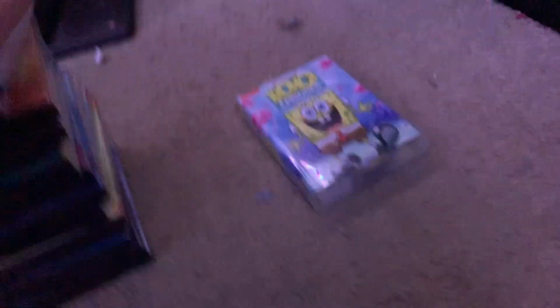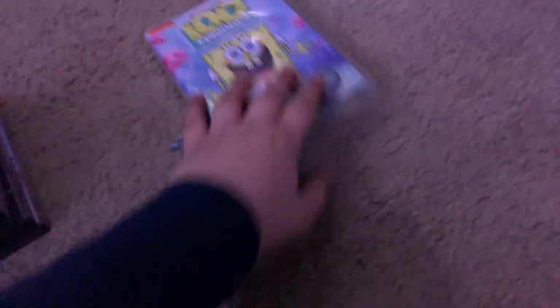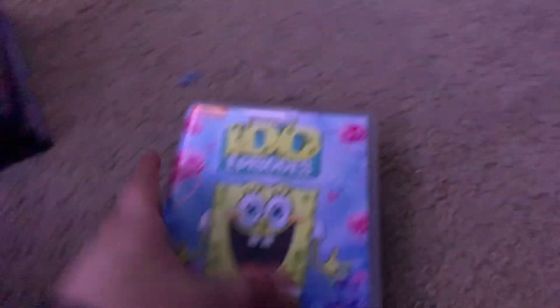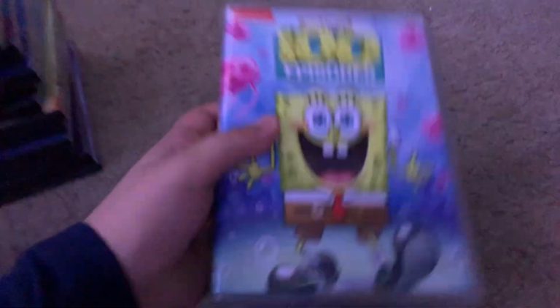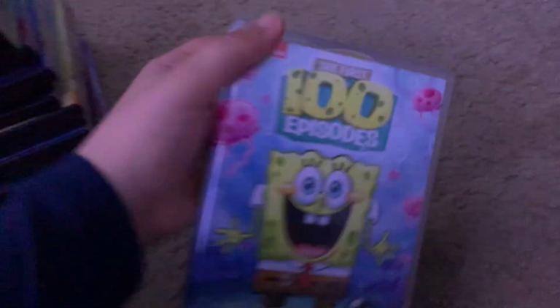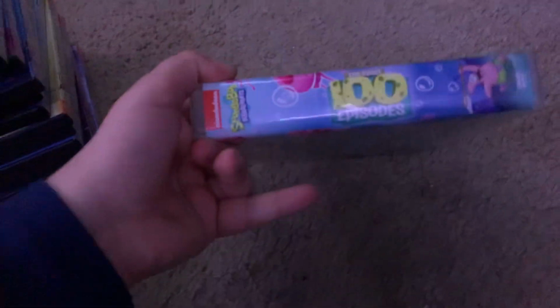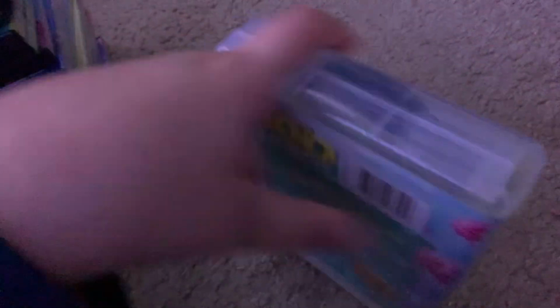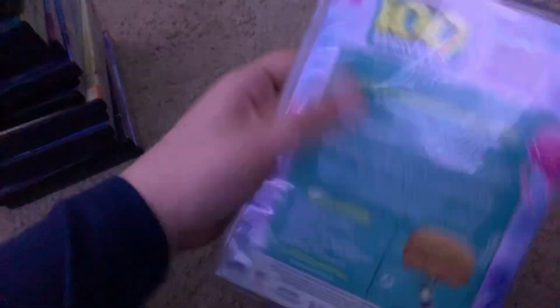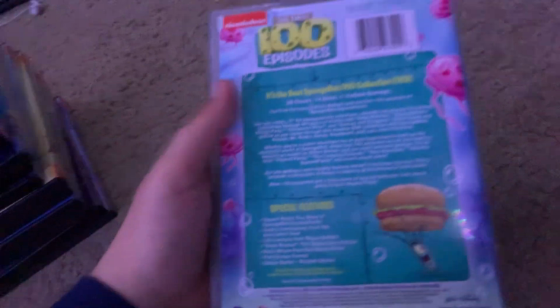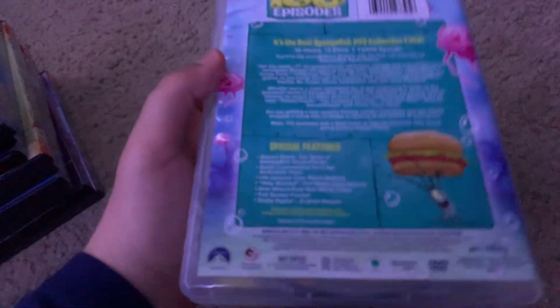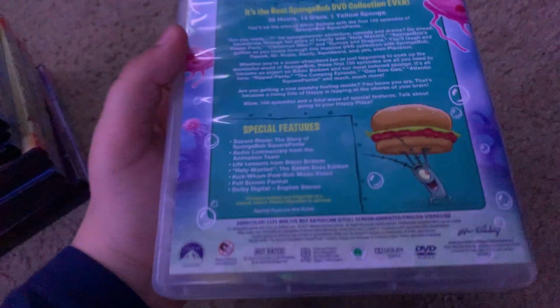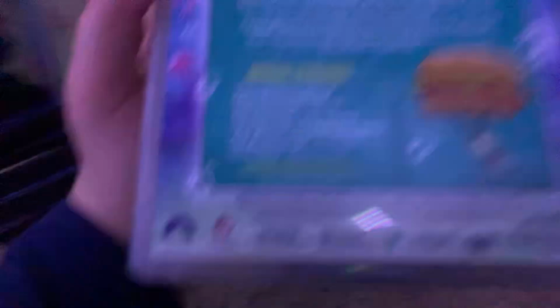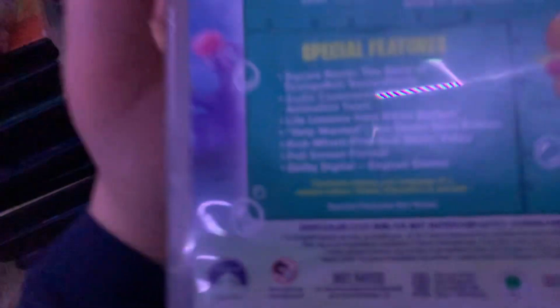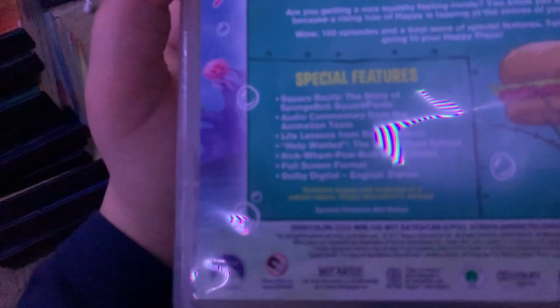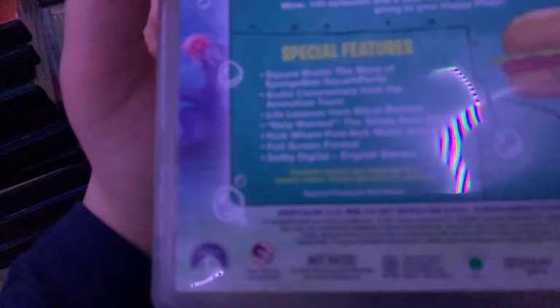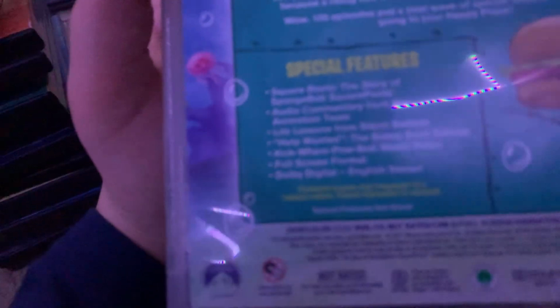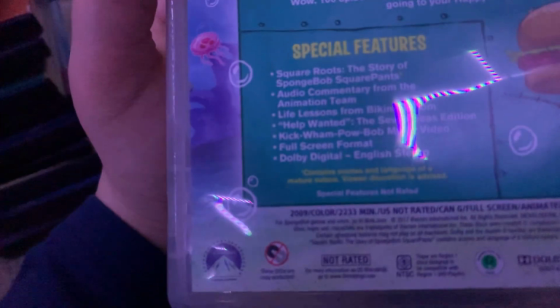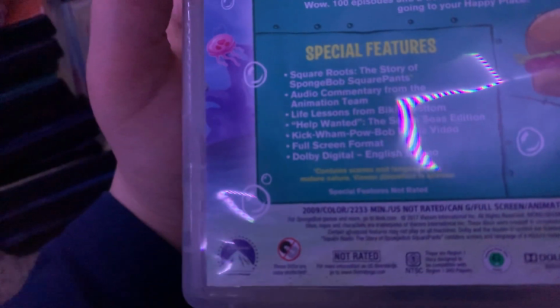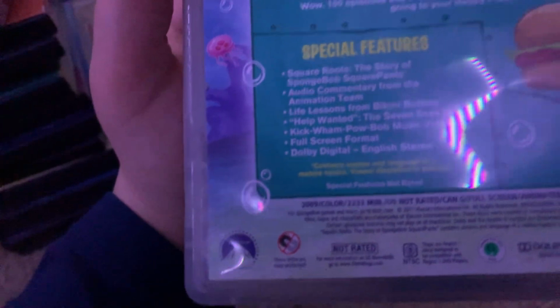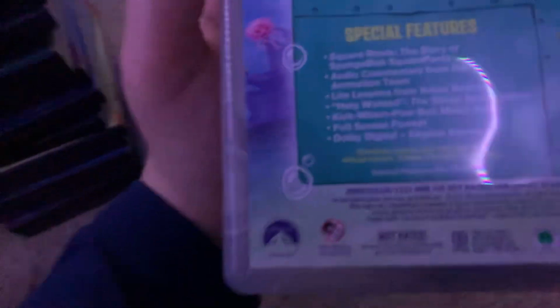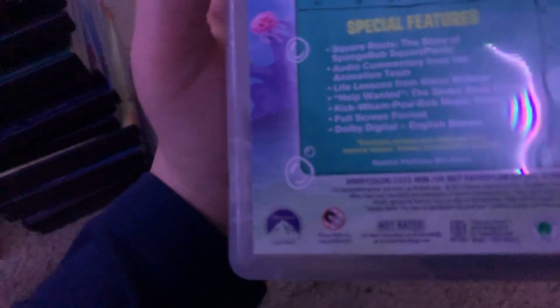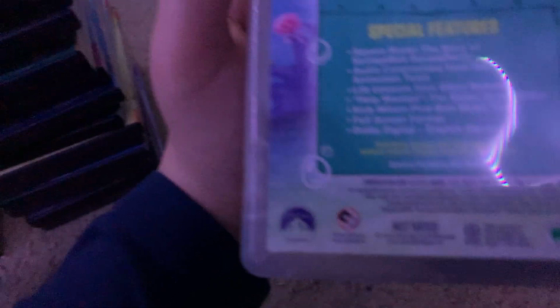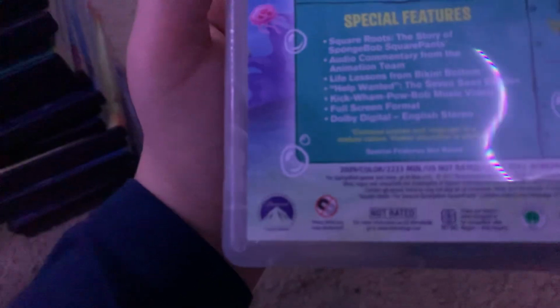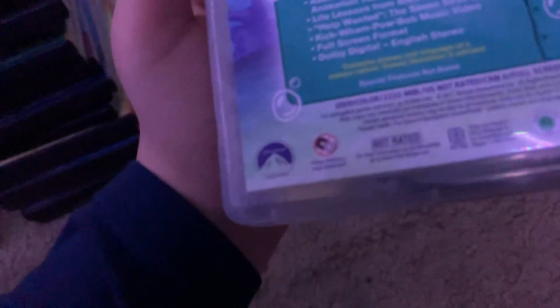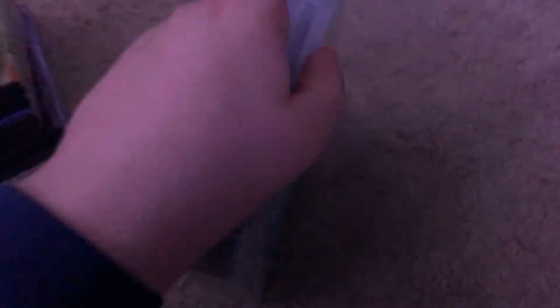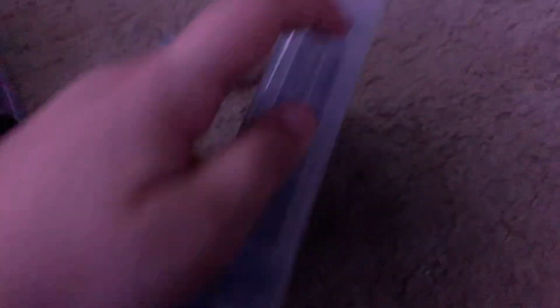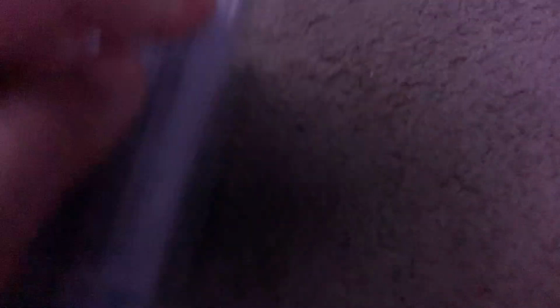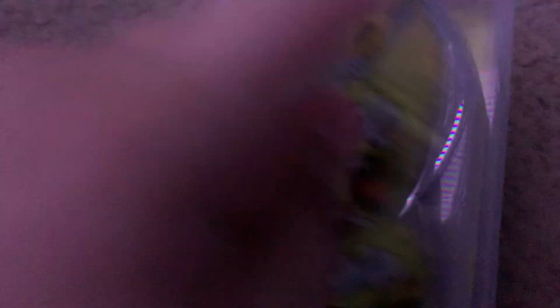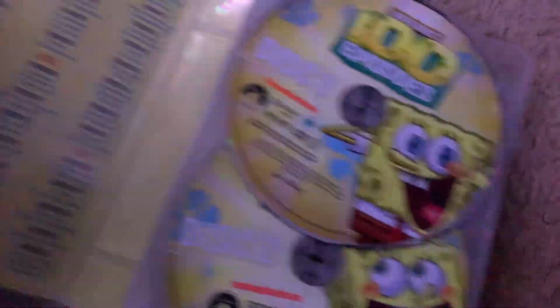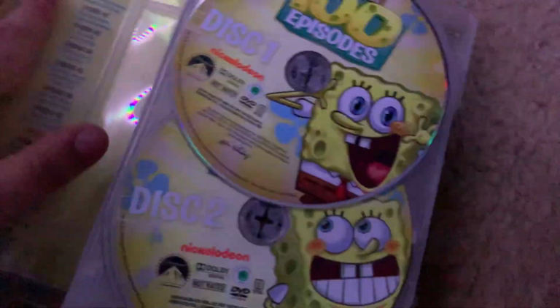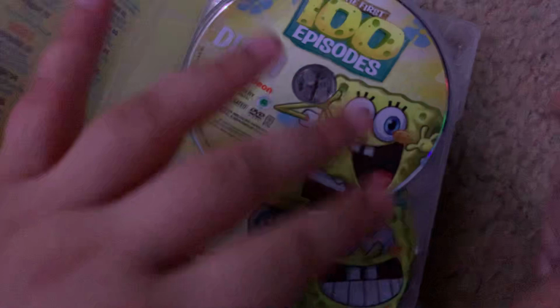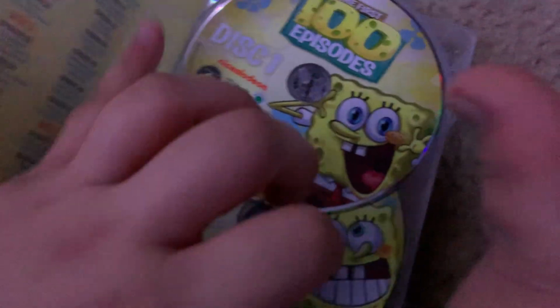And here's the First 100 Episodes box set. Here's the back. You're supposed to figure square roots, audio commentary, life lessons from Bikini Bottom, Help Wanted, Kick Wham Pow Bob music video. This is 2,233 Minutes. And here are all the discs.